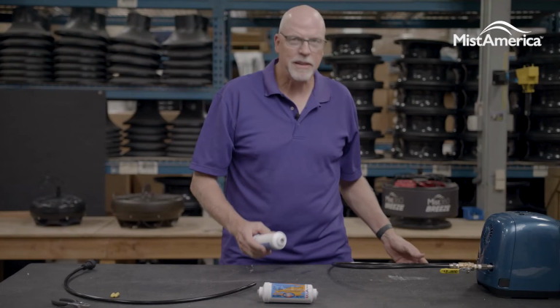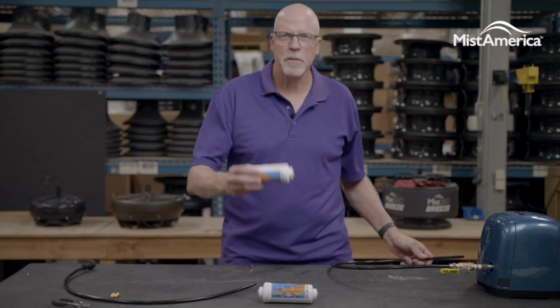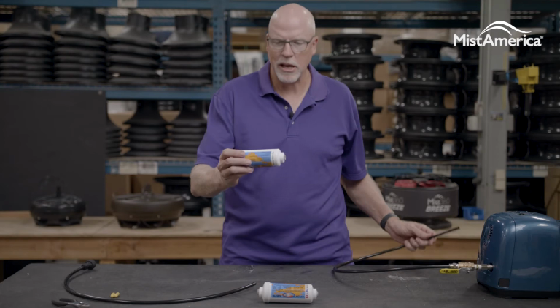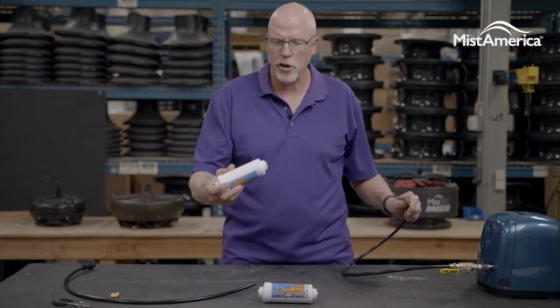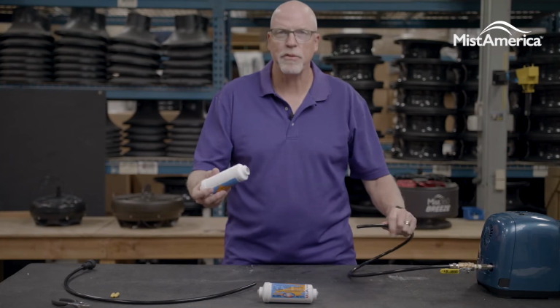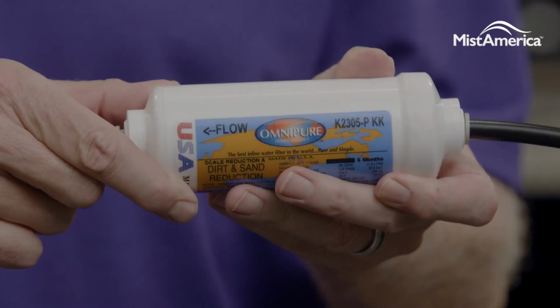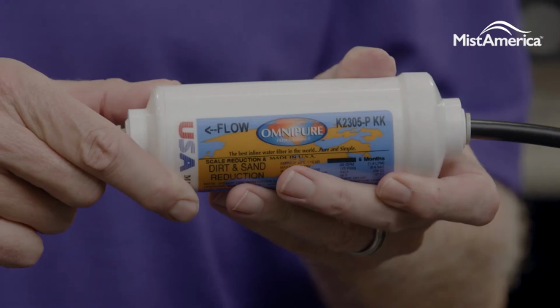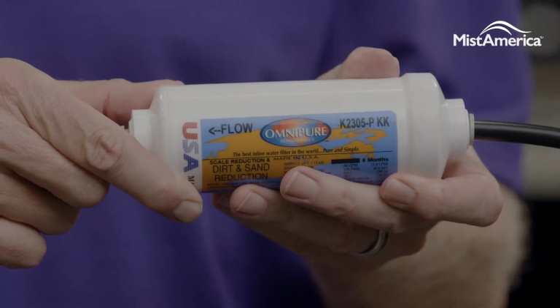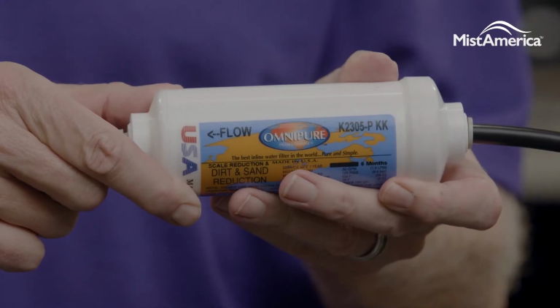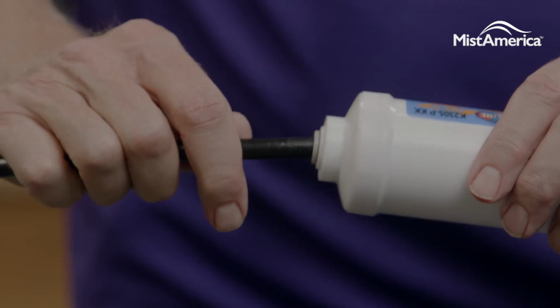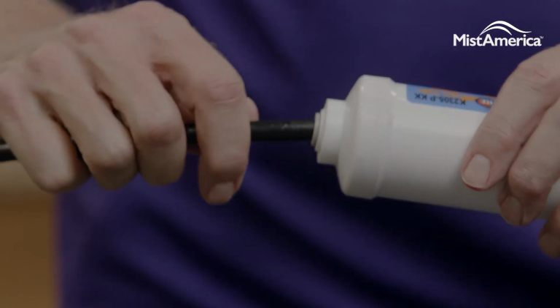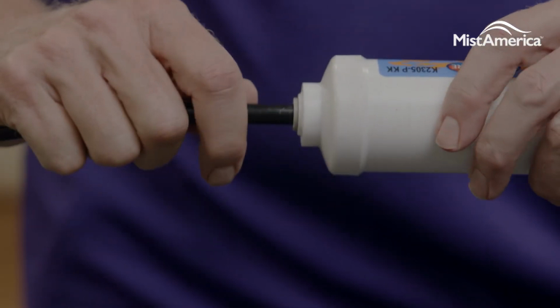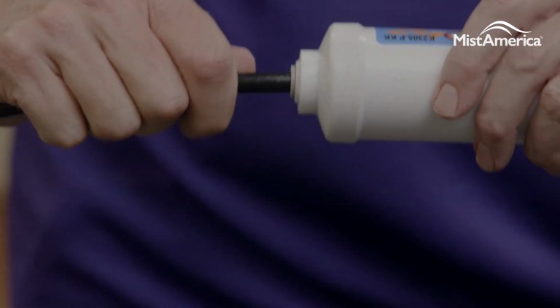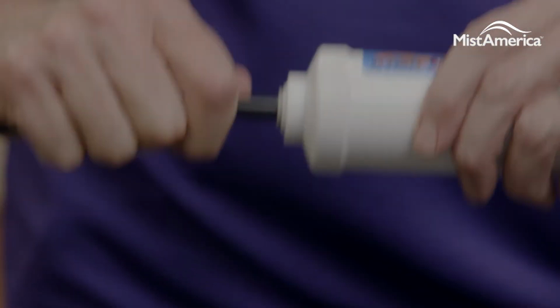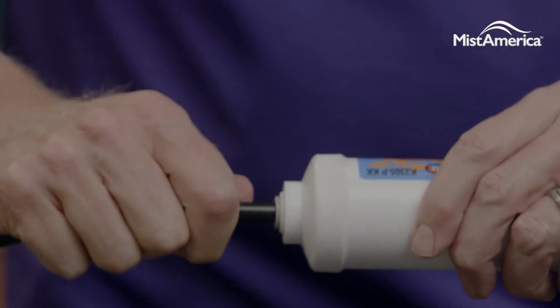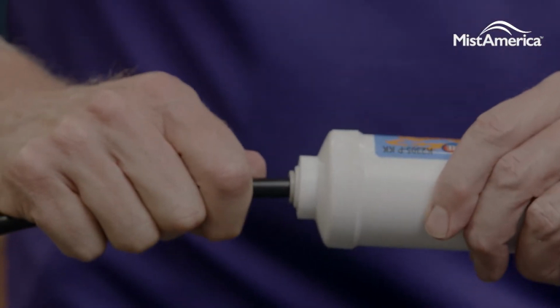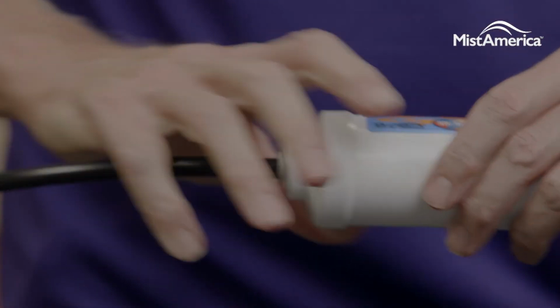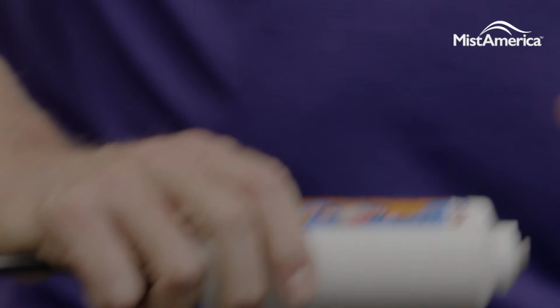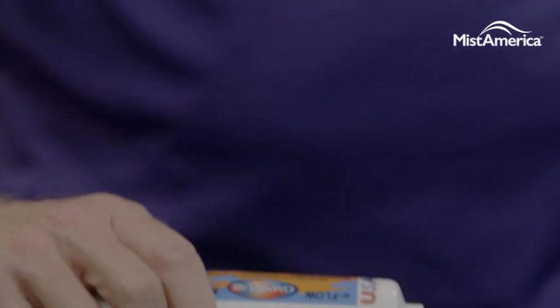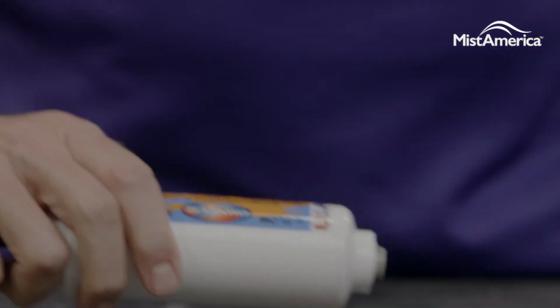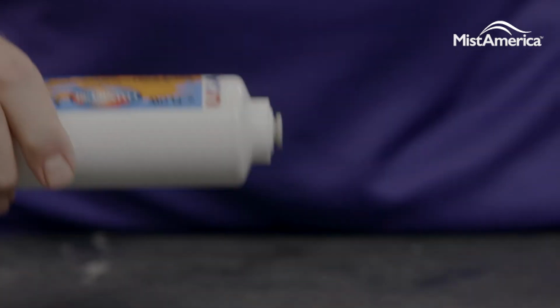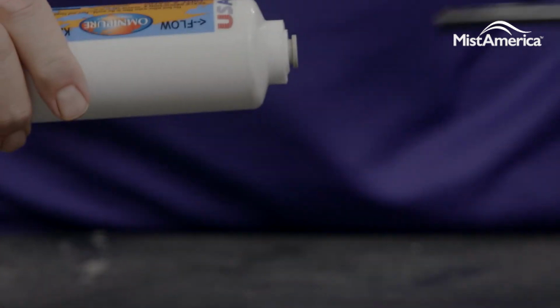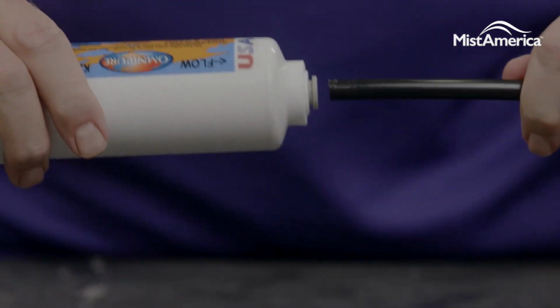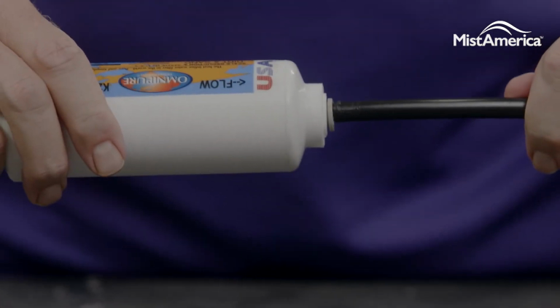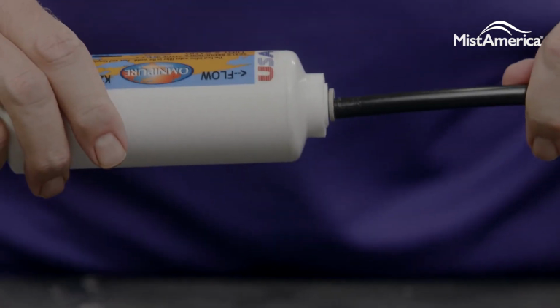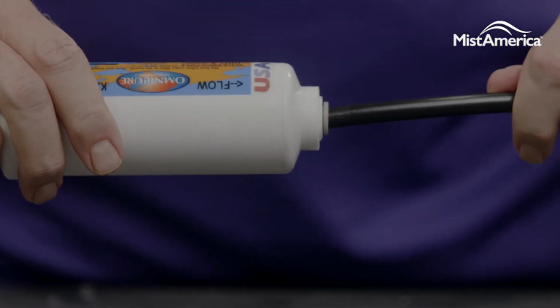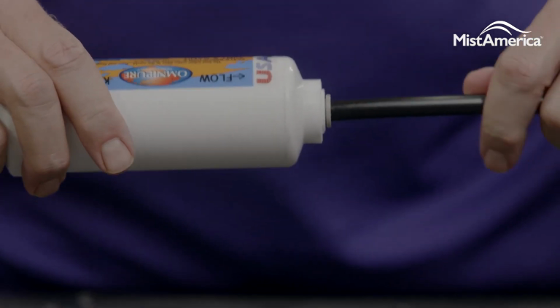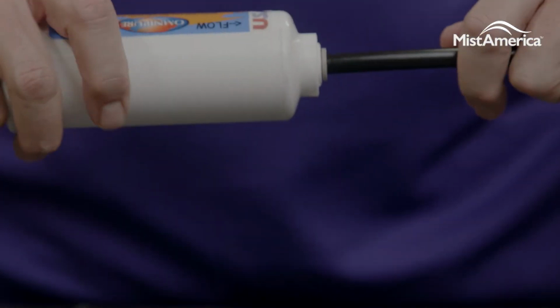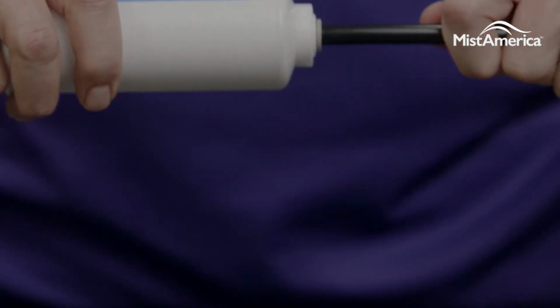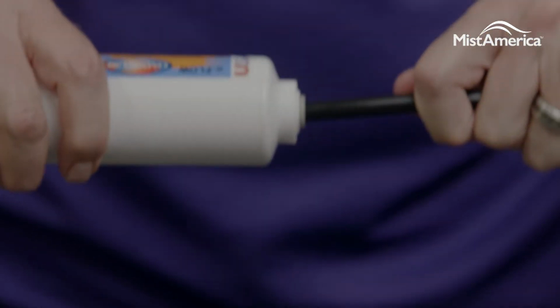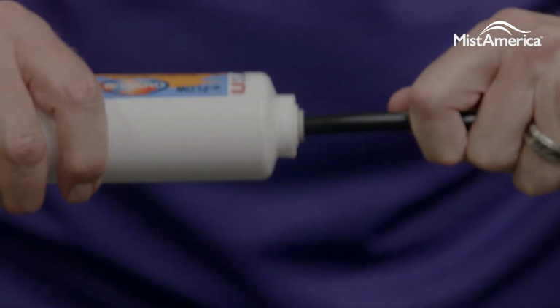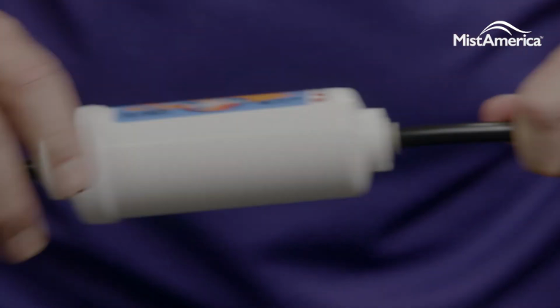Finally, making sure you have the flow in the proper order, you'll reinsert just by simply pushing in with pressure on both ends of the filter. You'll feel it lock in place and you should be good to go.